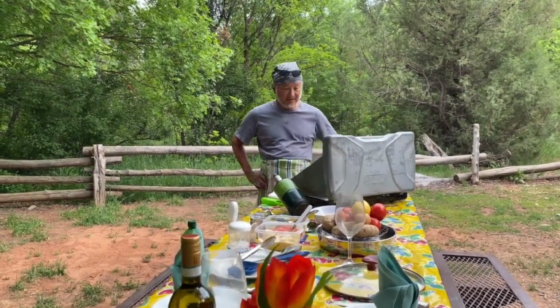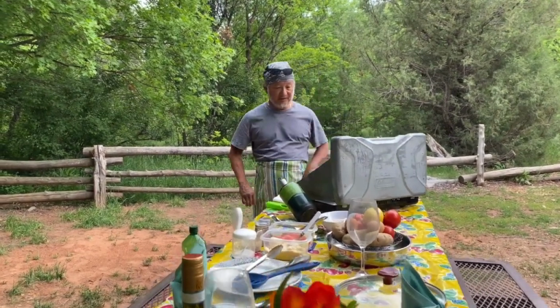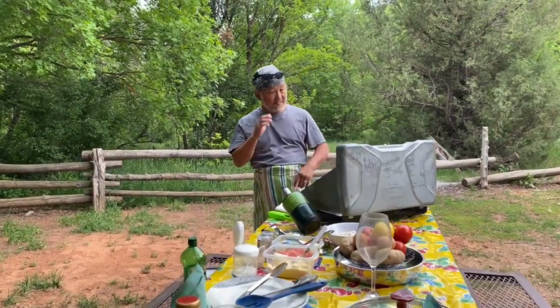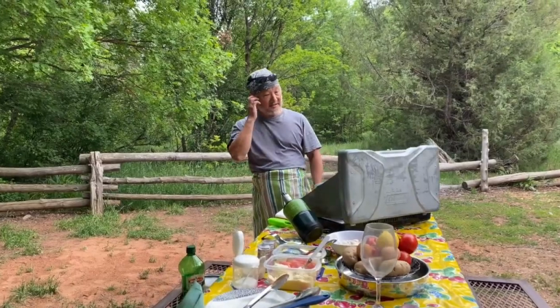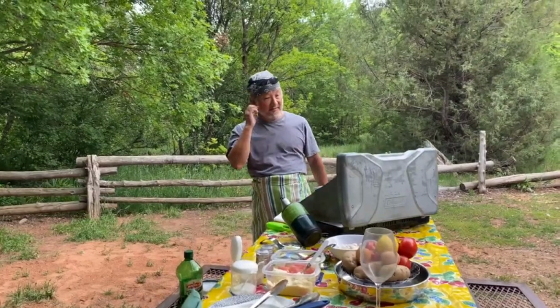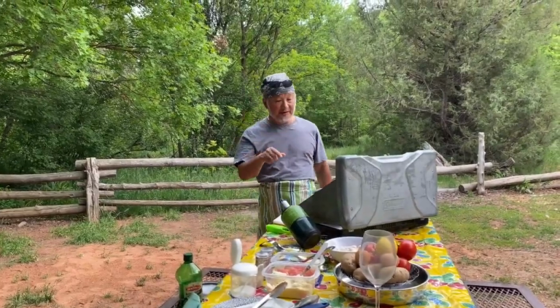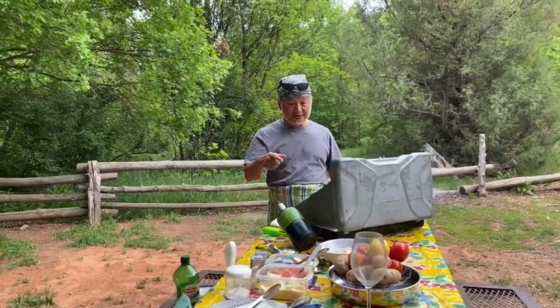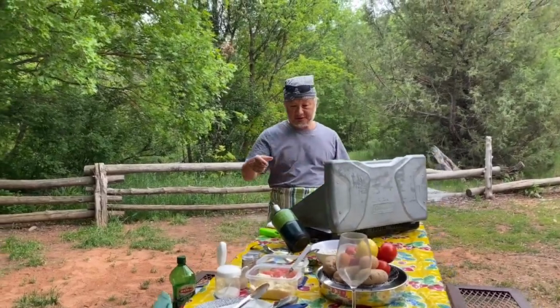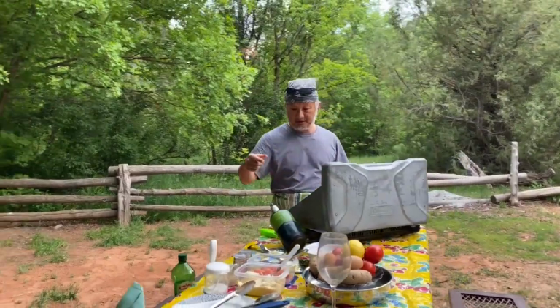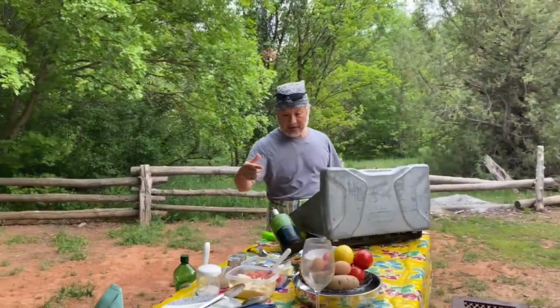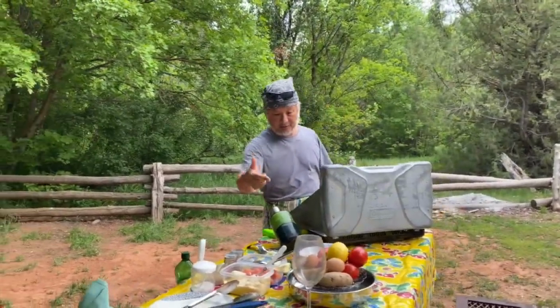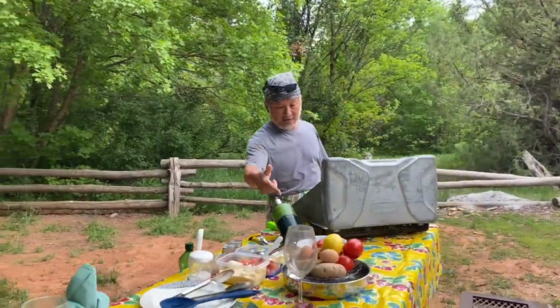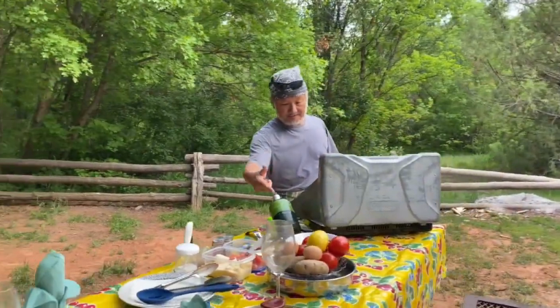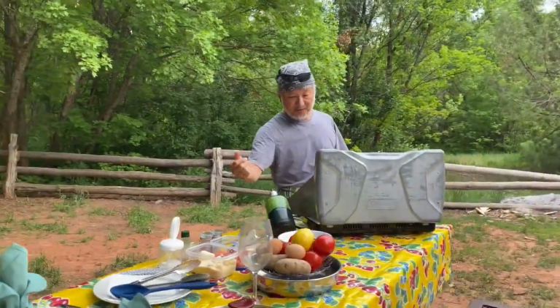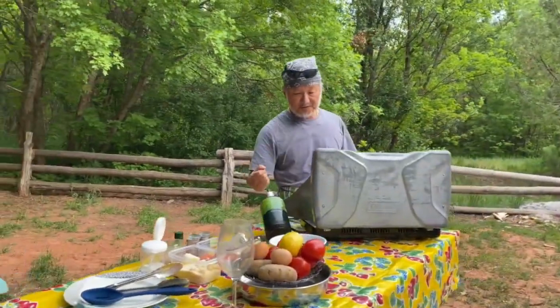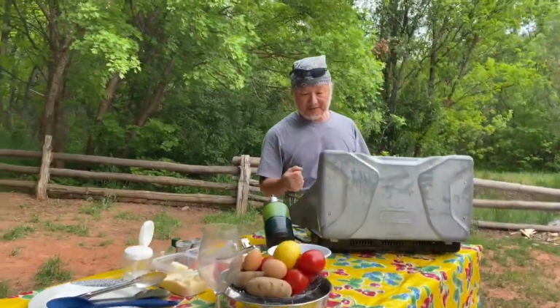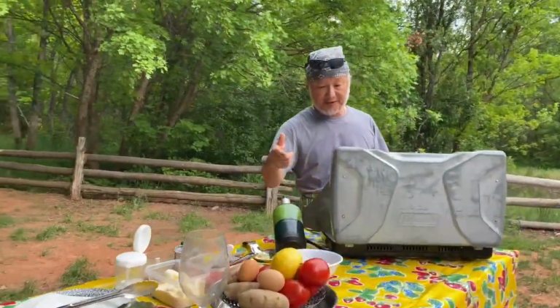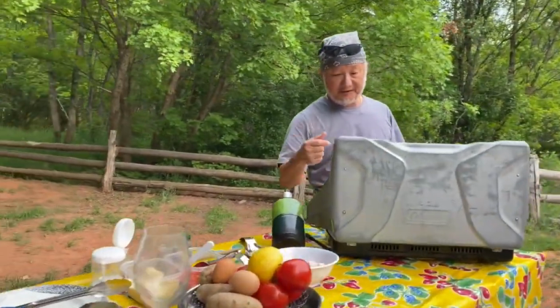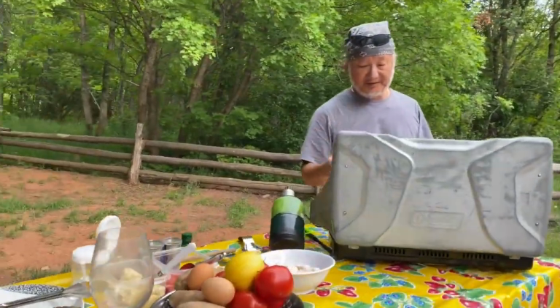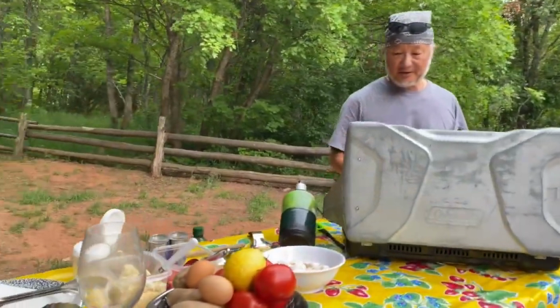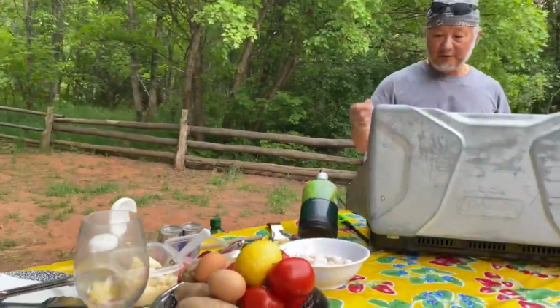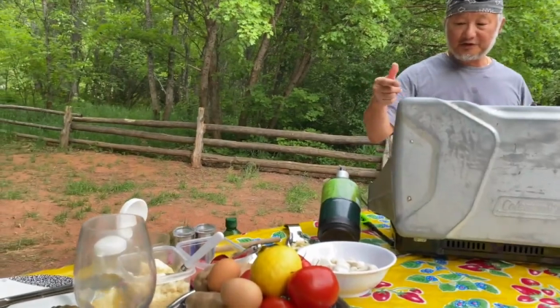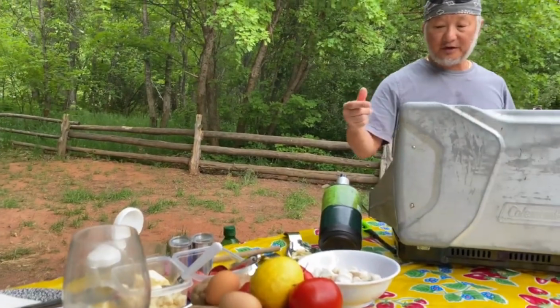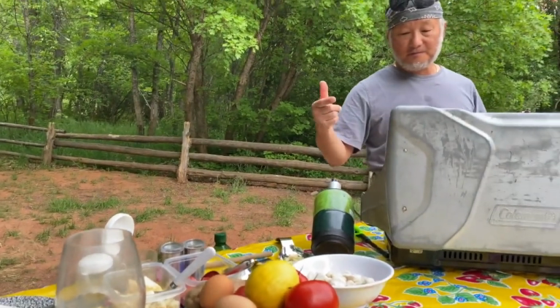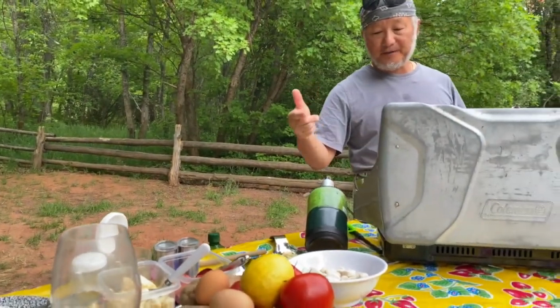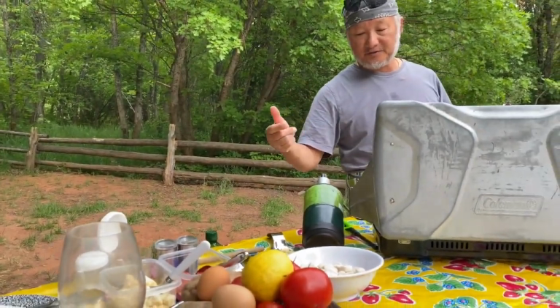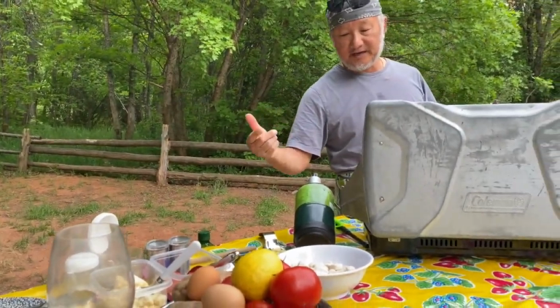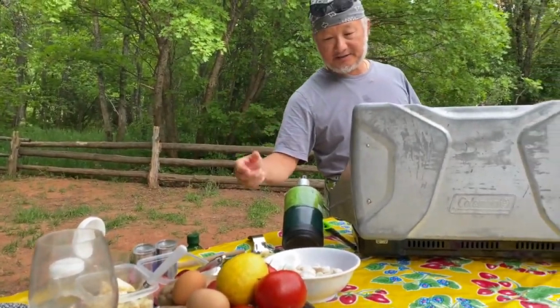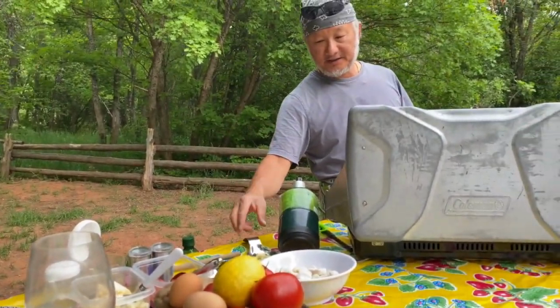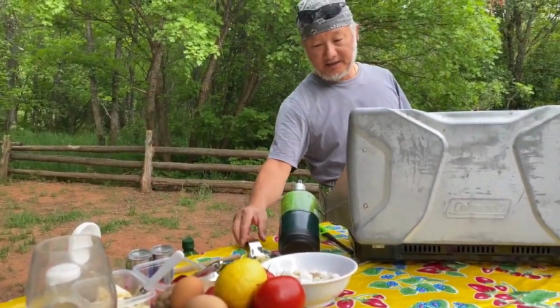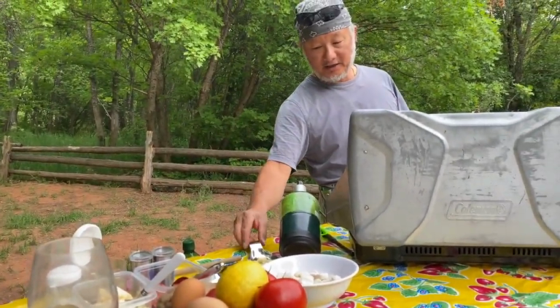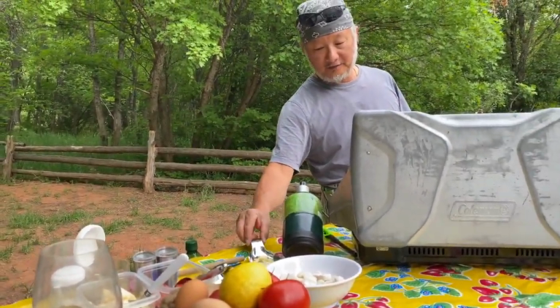Here today I'm making some fresh gnocchi, which is a potato dumpling, with fresh tomato, basil, garlic, and olive oil.